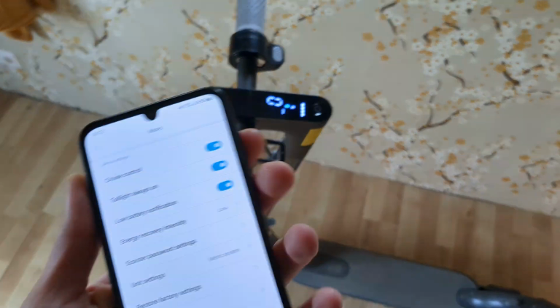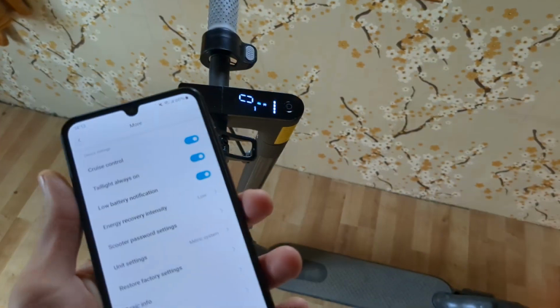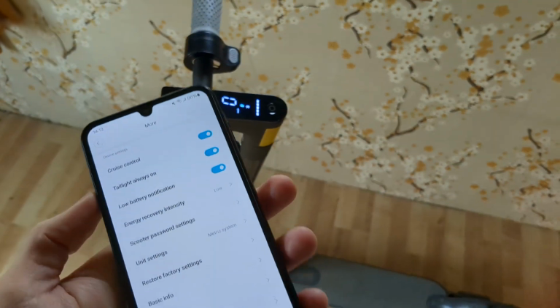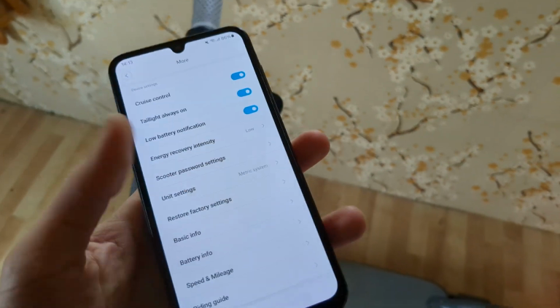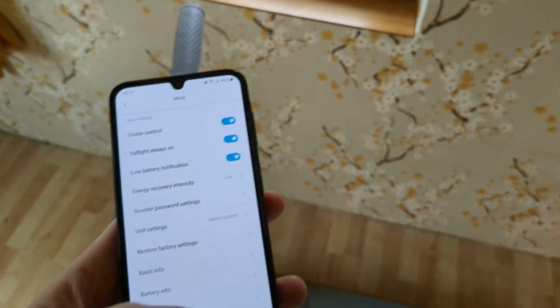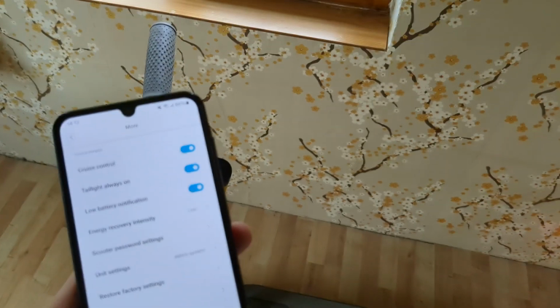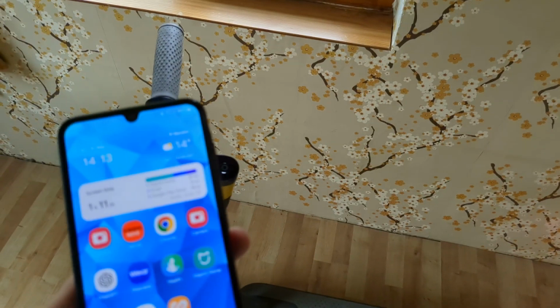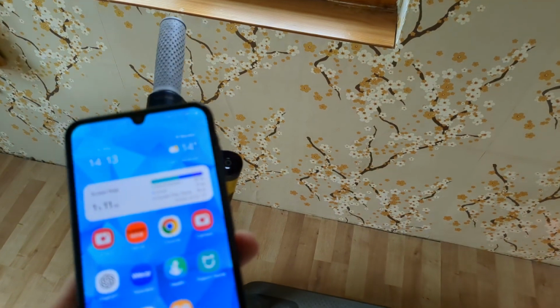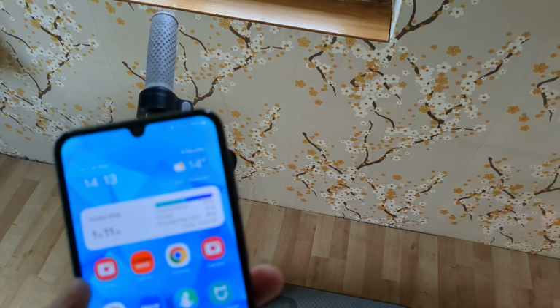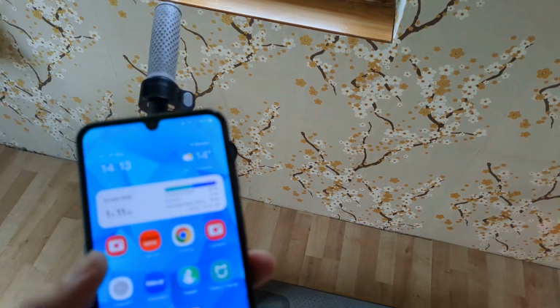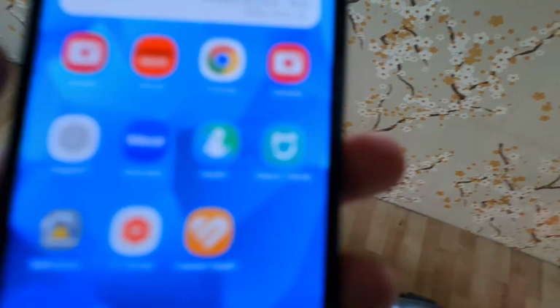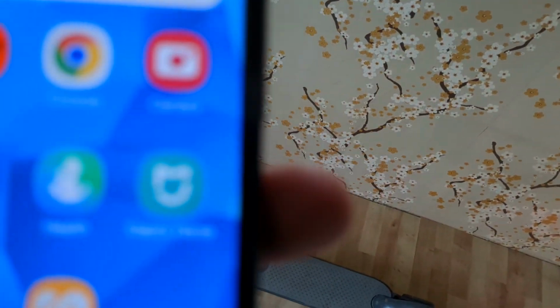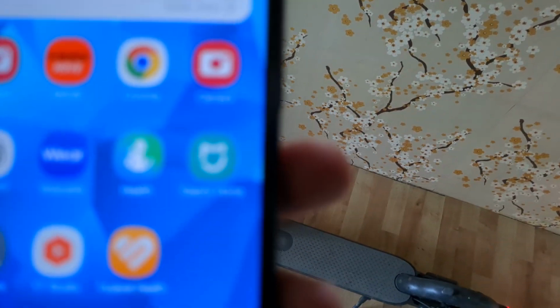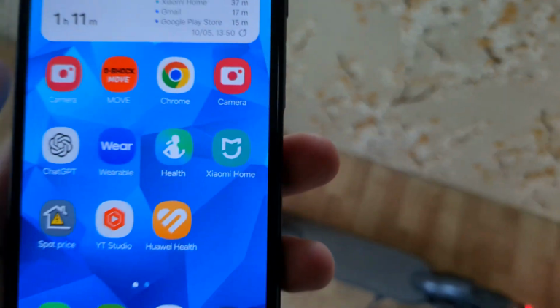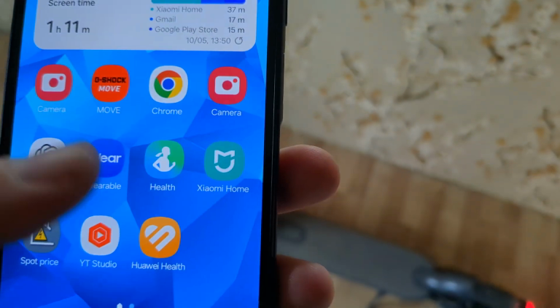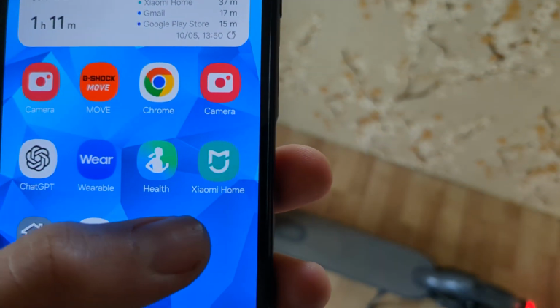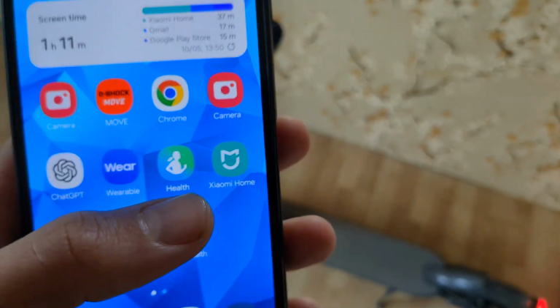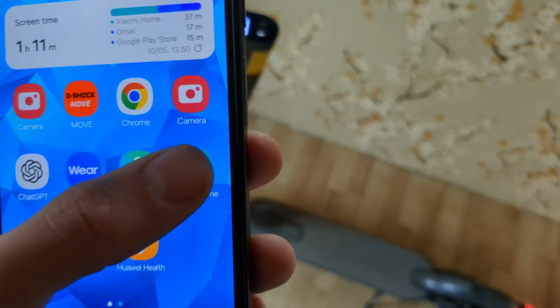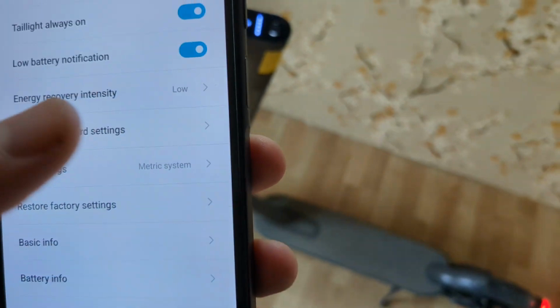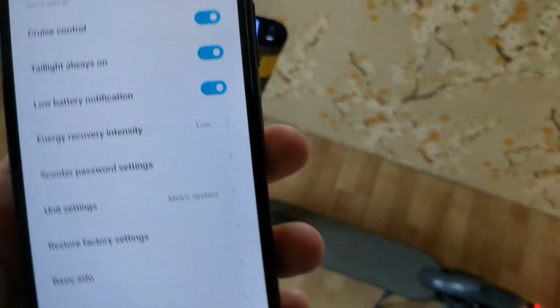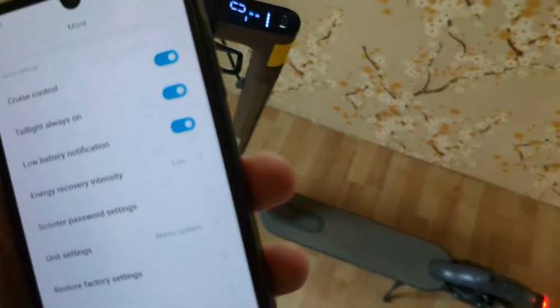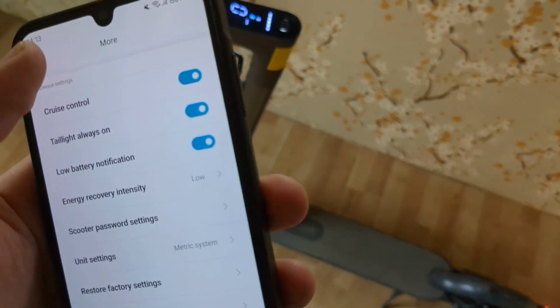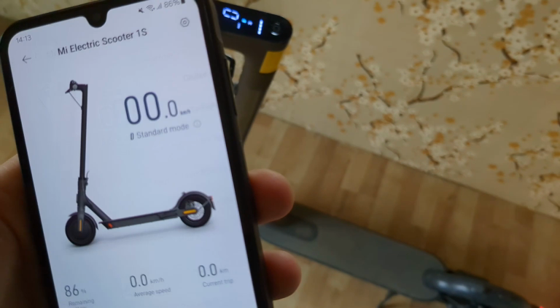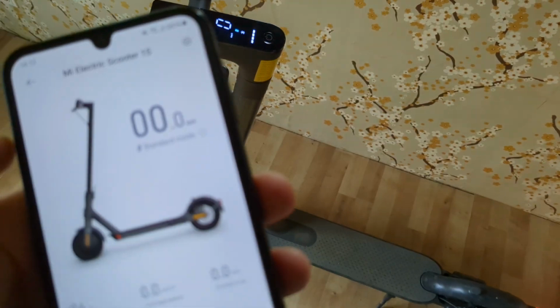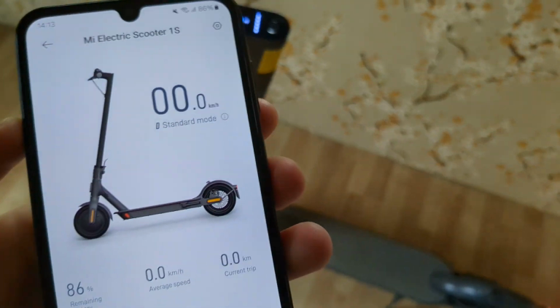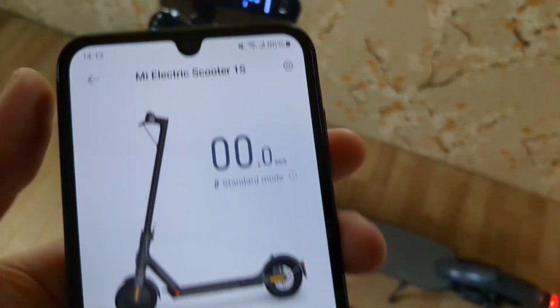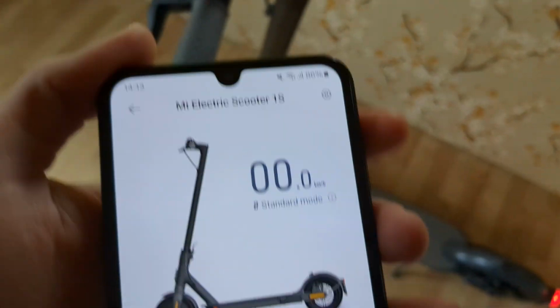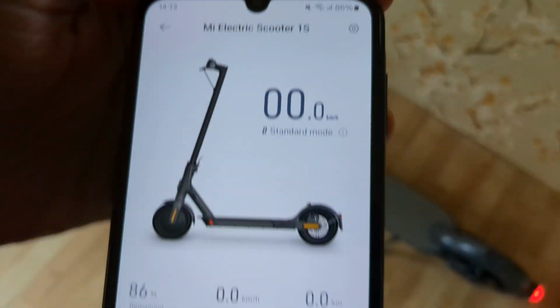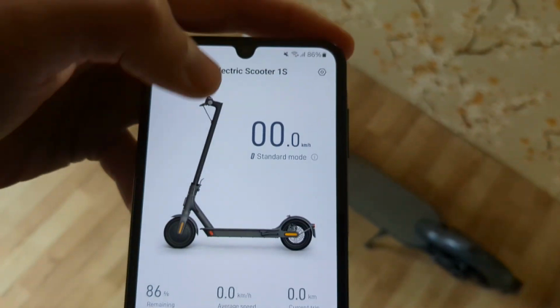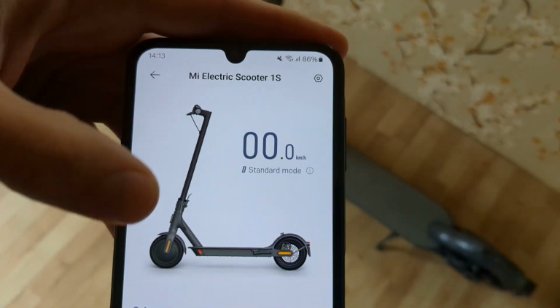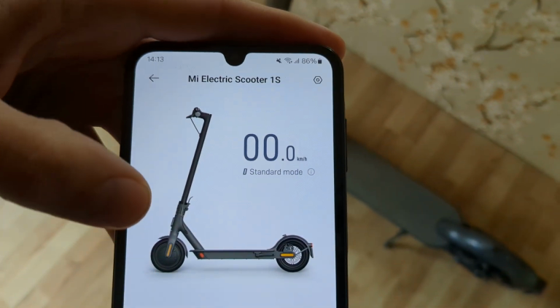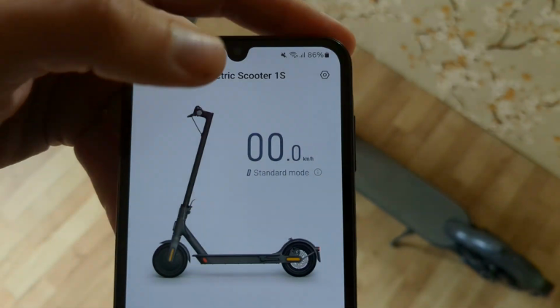For that you actually need your phone app. You have to download the Xiaomi Home app, and then once you select your scooter,